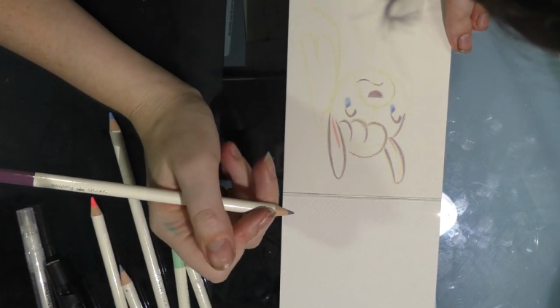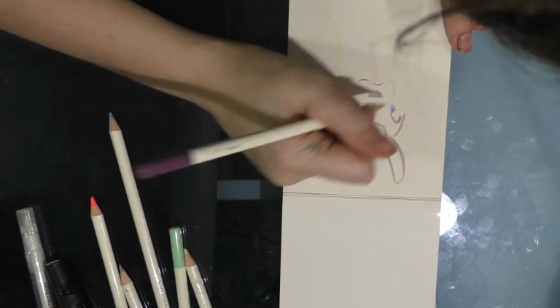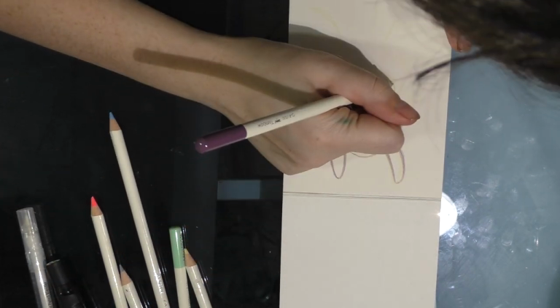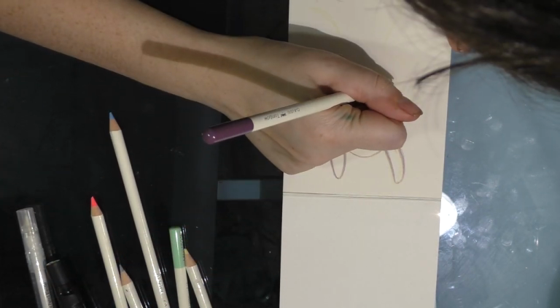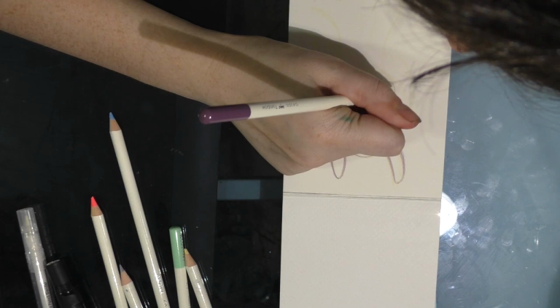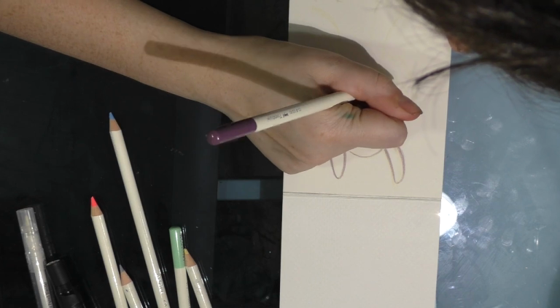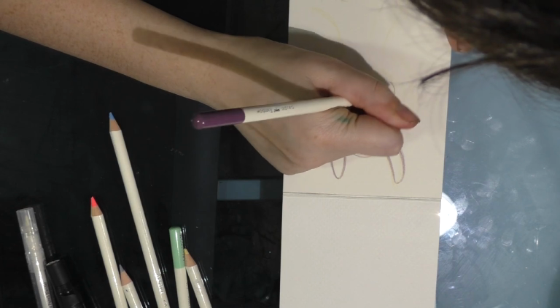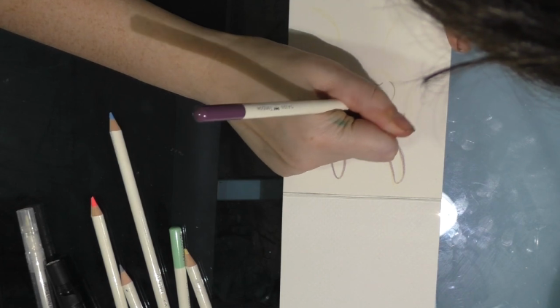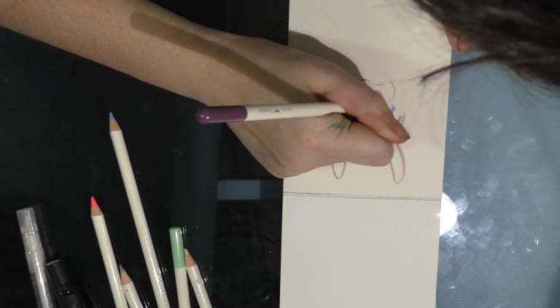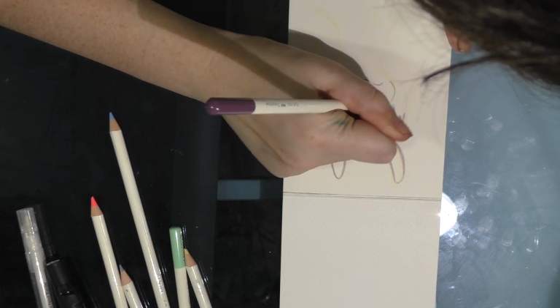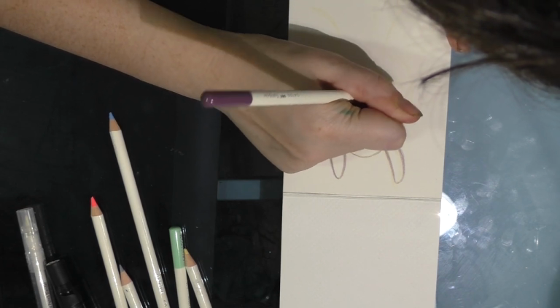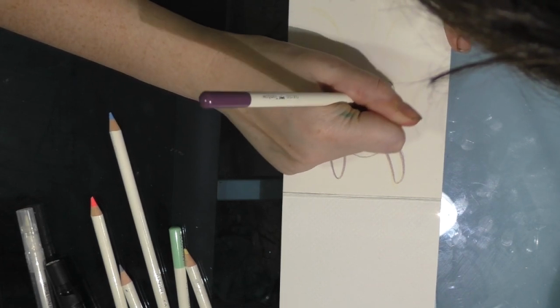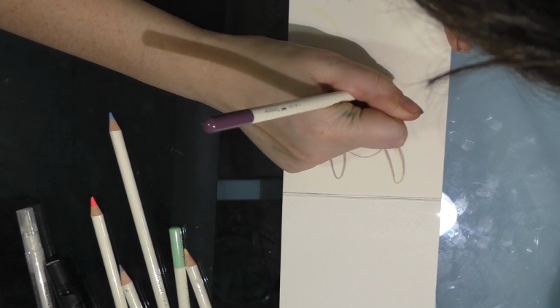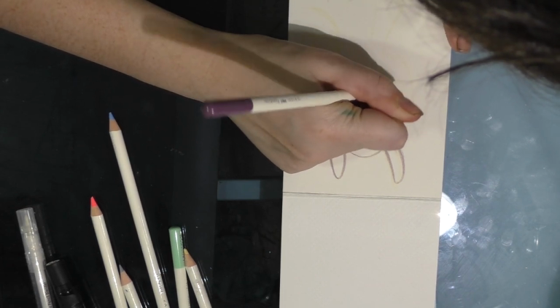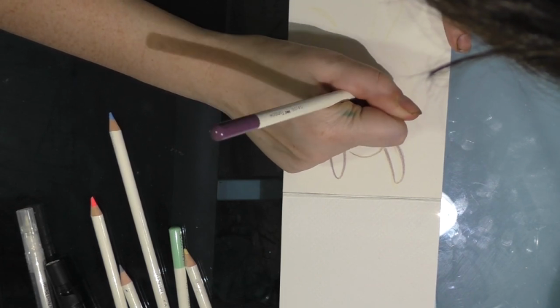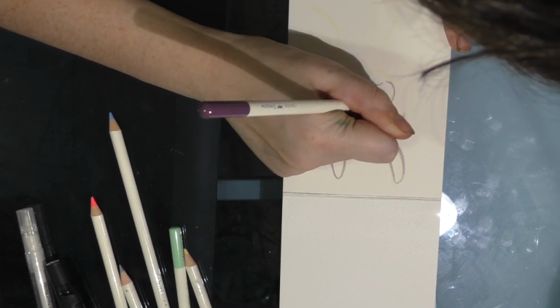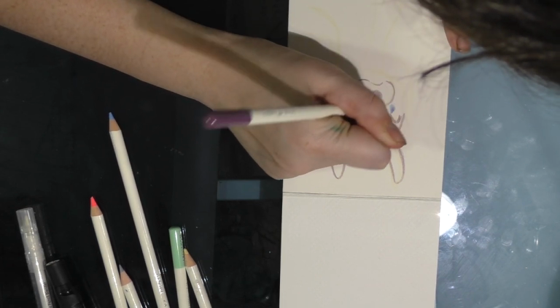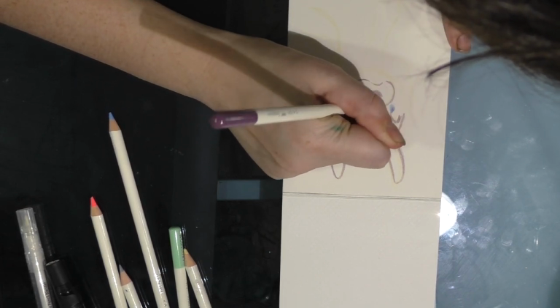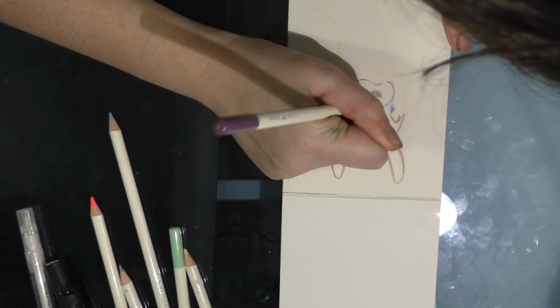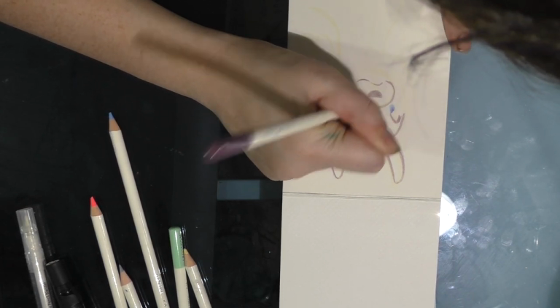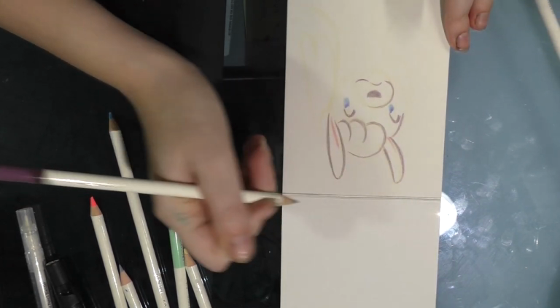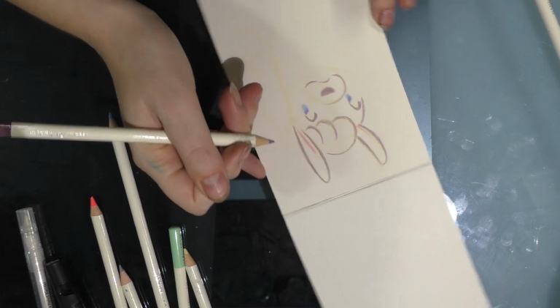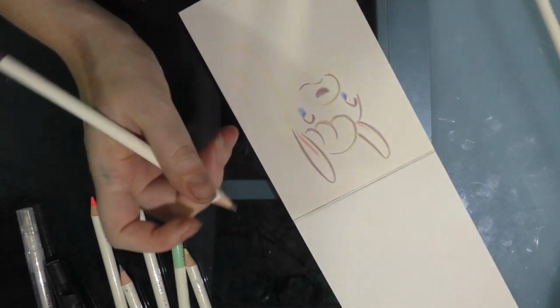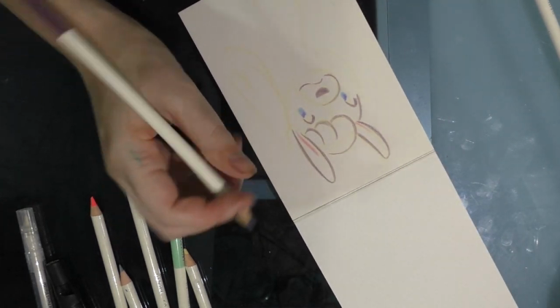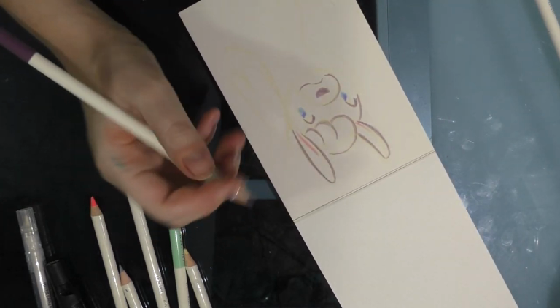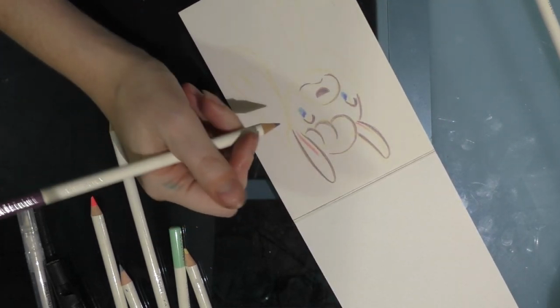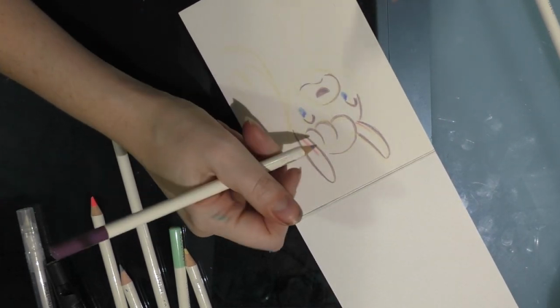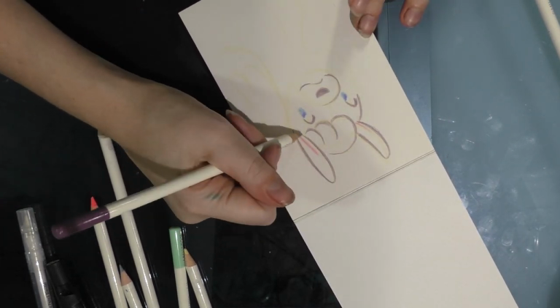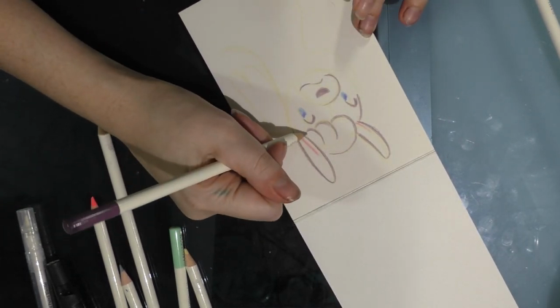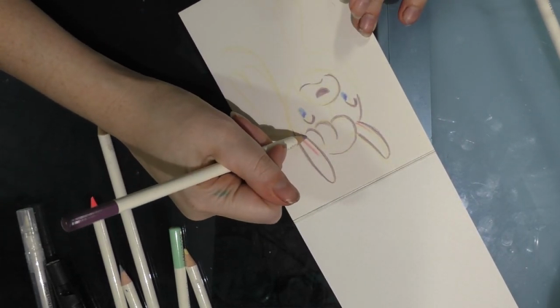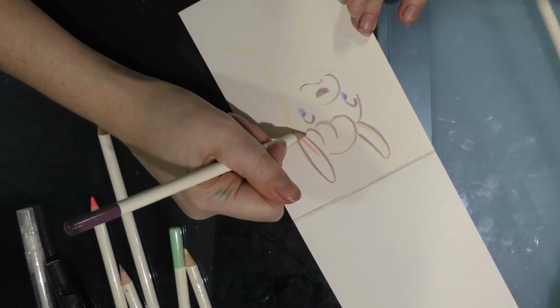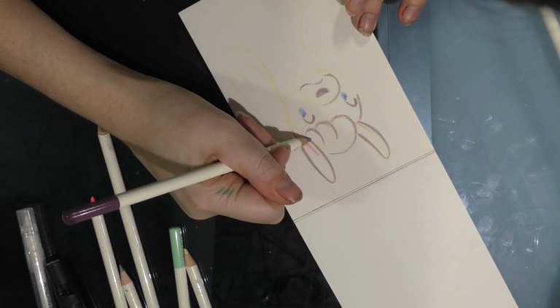I pretty much penciled right over where I was going to draw that bow. That's the problem with doing the sketch in yellow — I totally lost track of it.